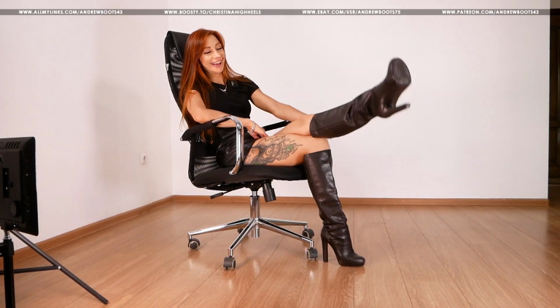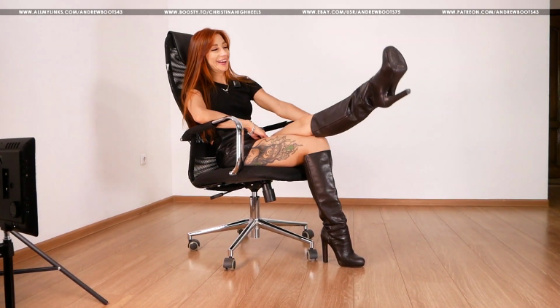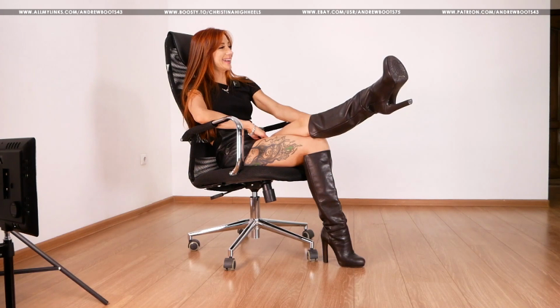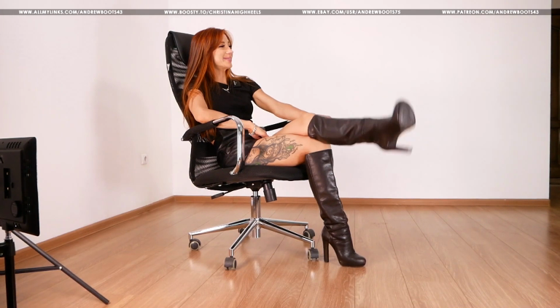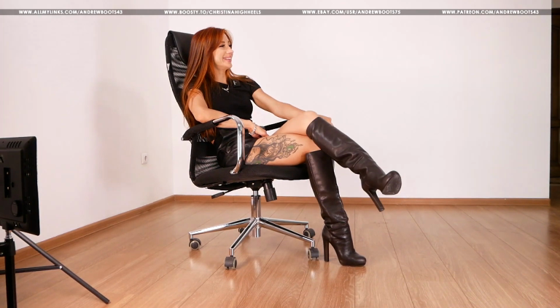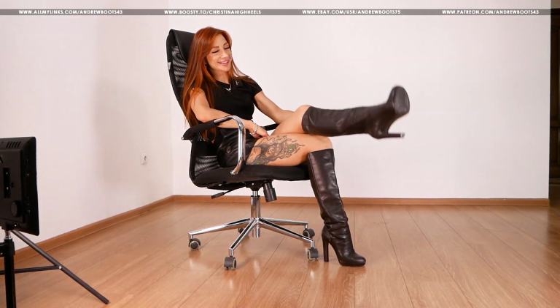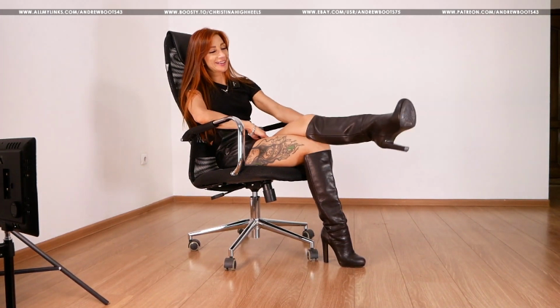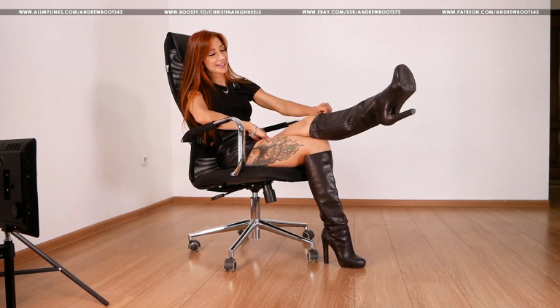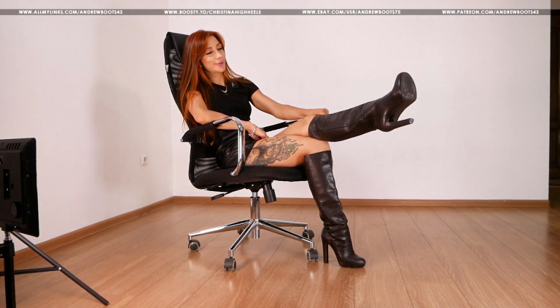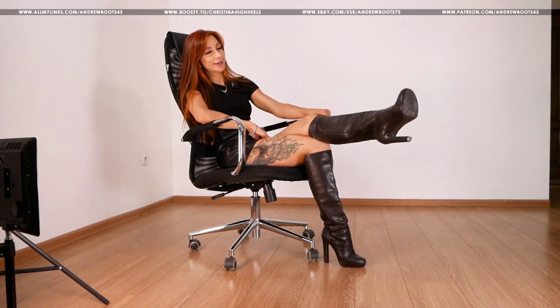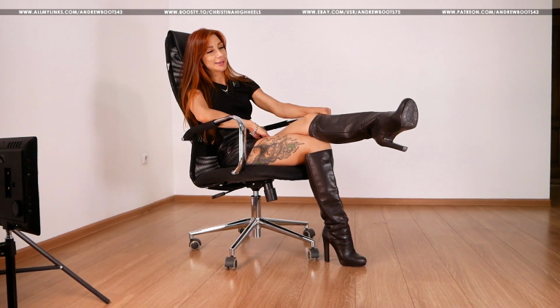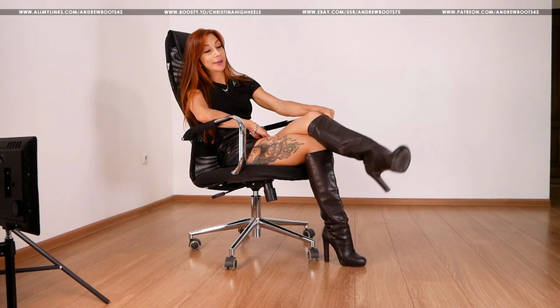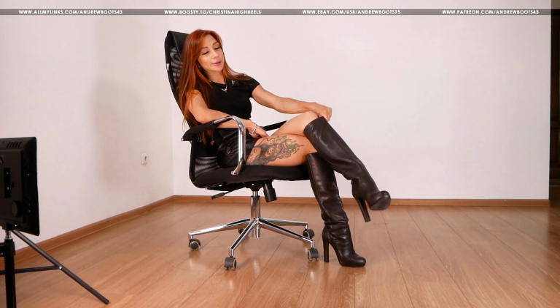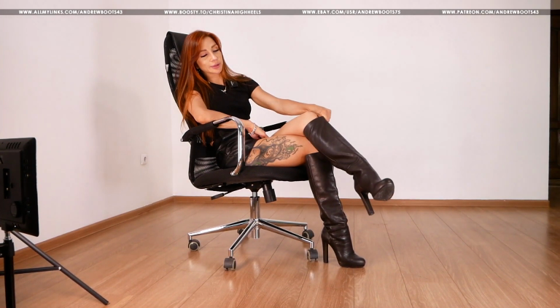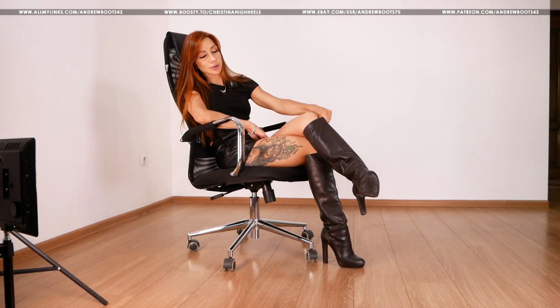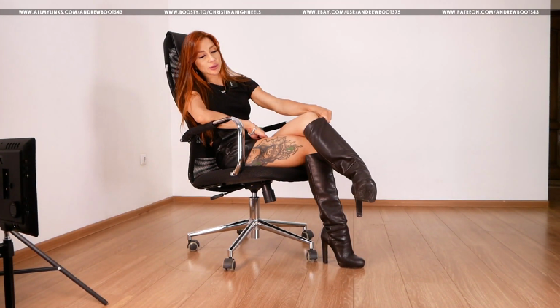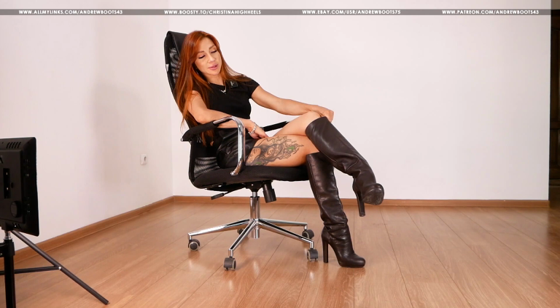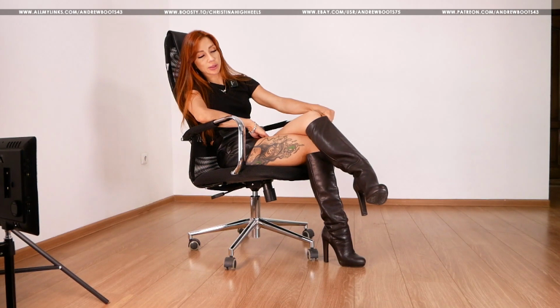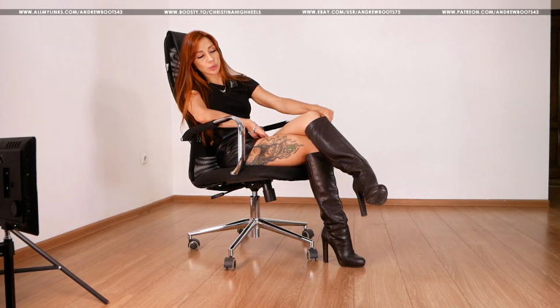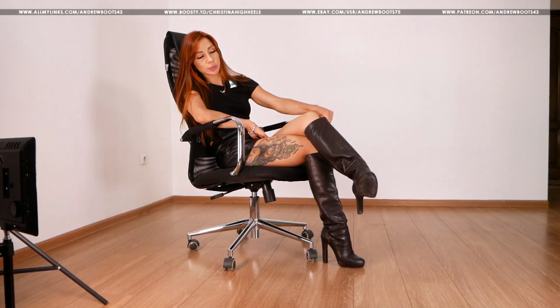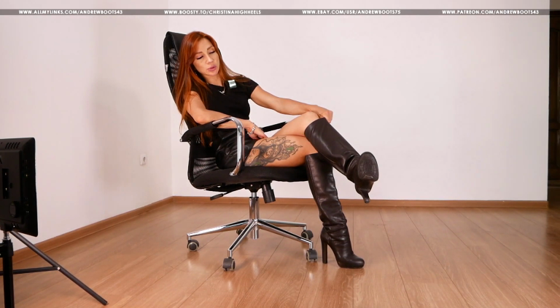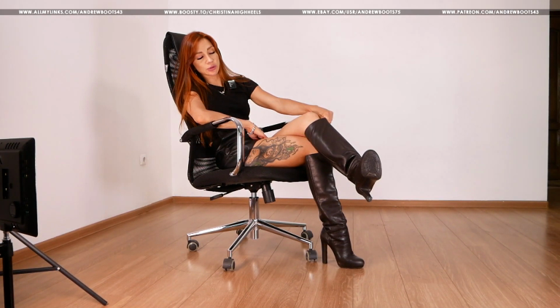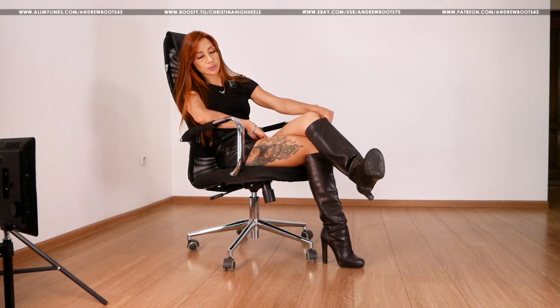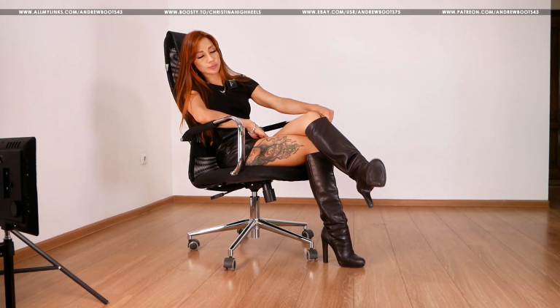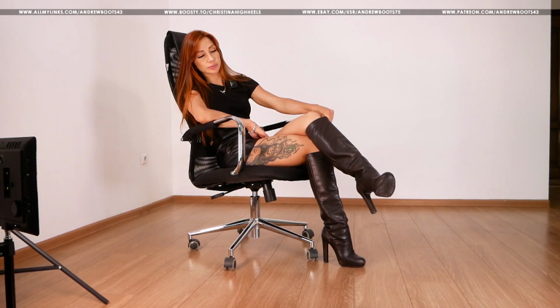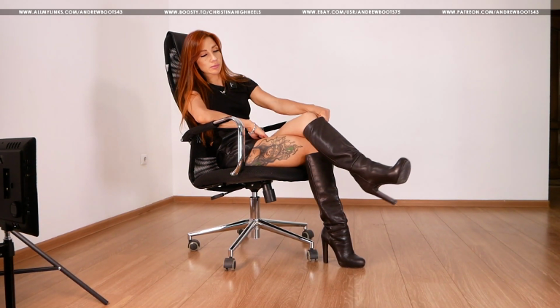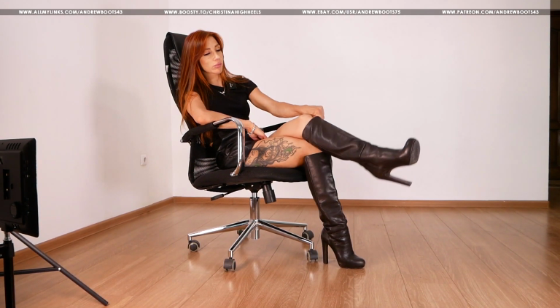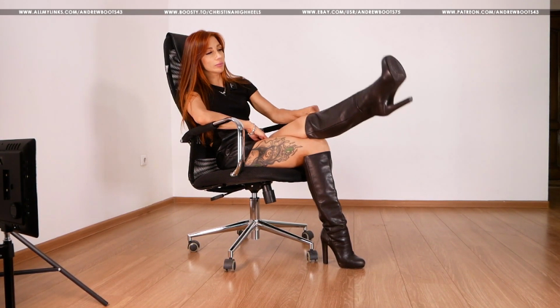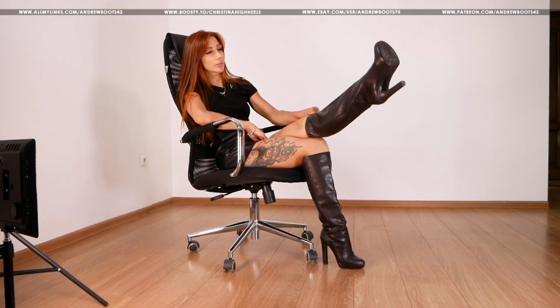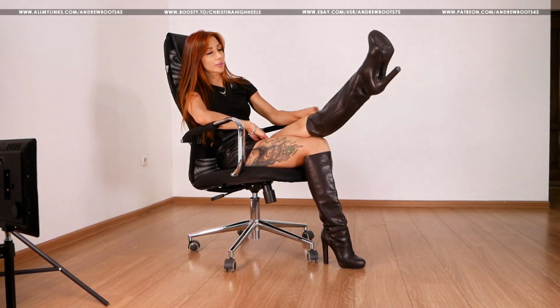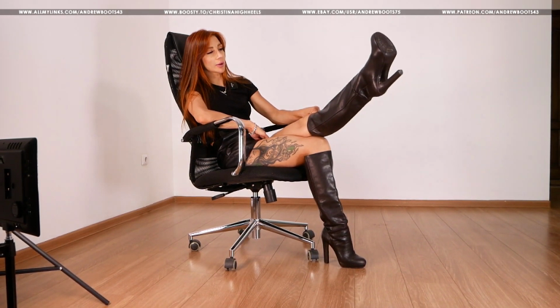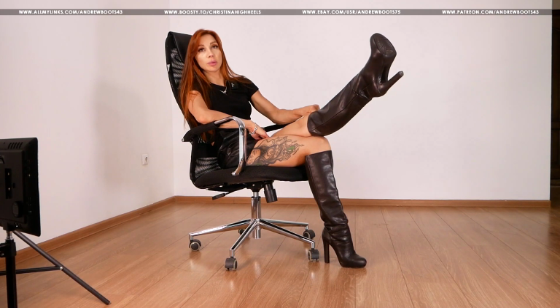Как я забыла, они называются, не помню, хрен с ними. Круглый носочек, высокий каблук поустойчивый, трубы.